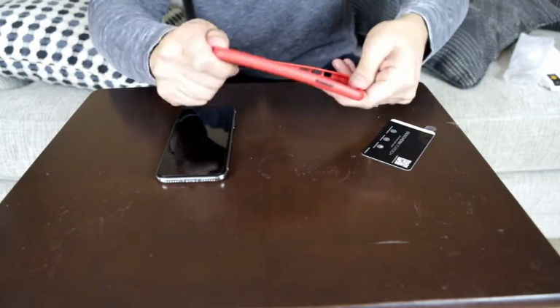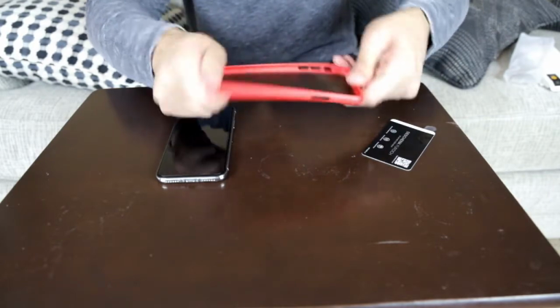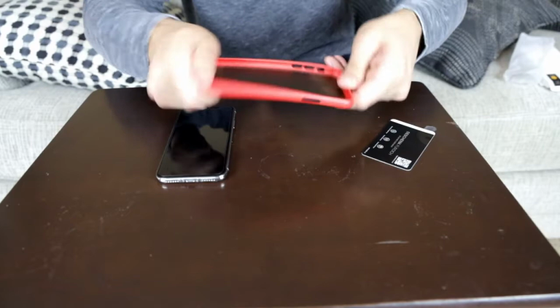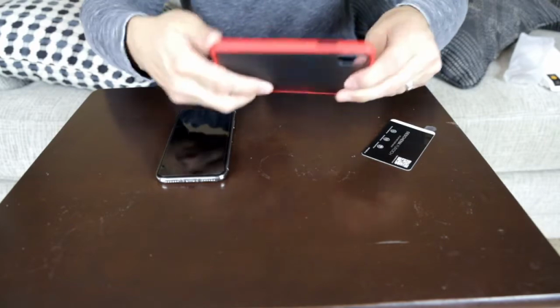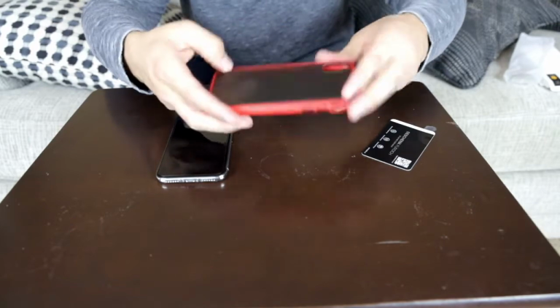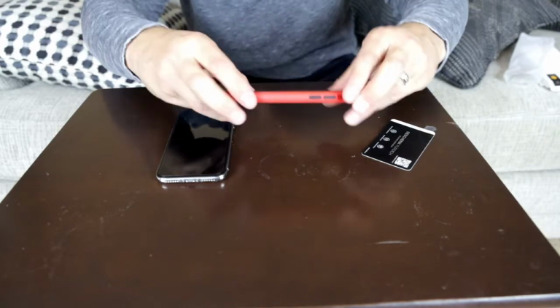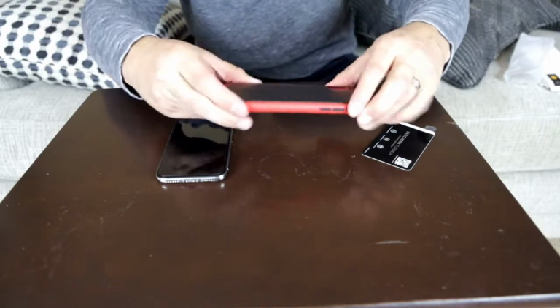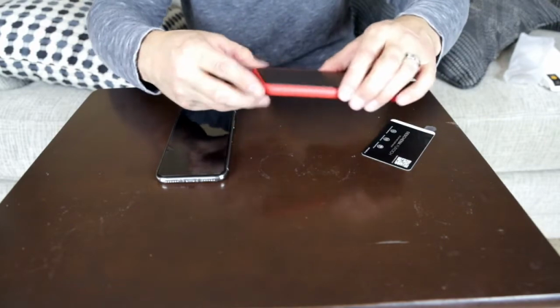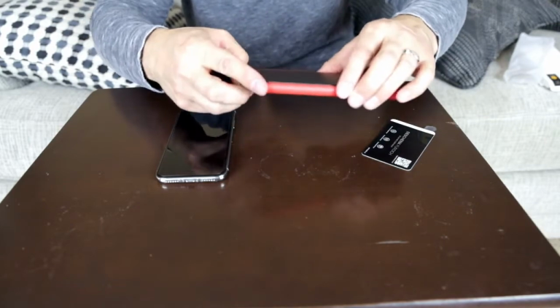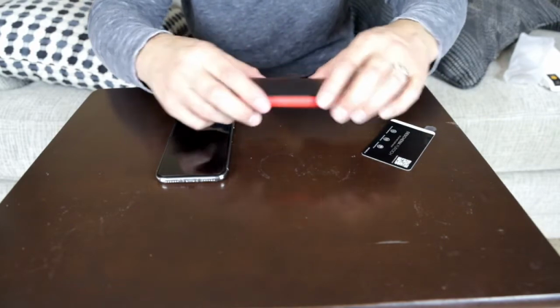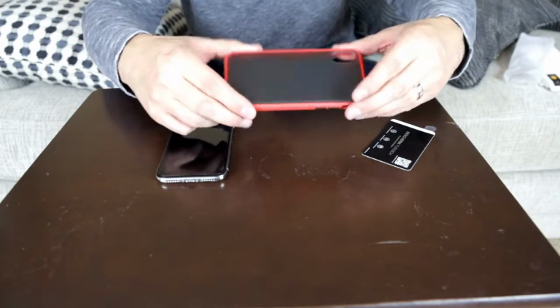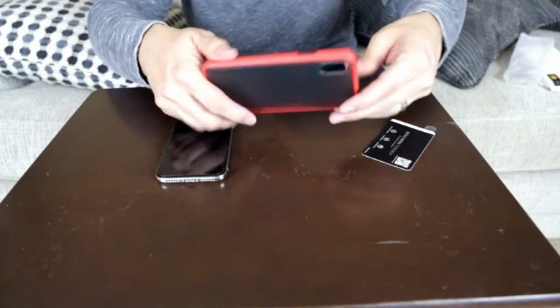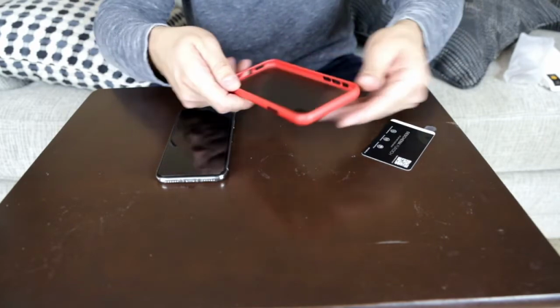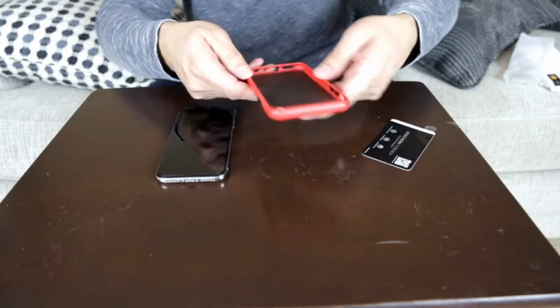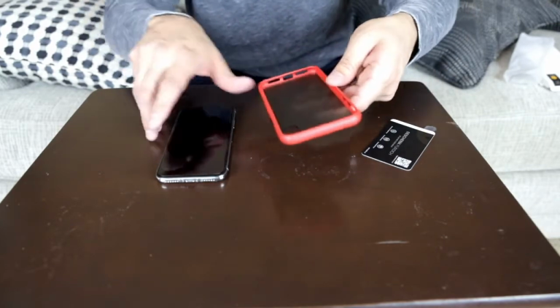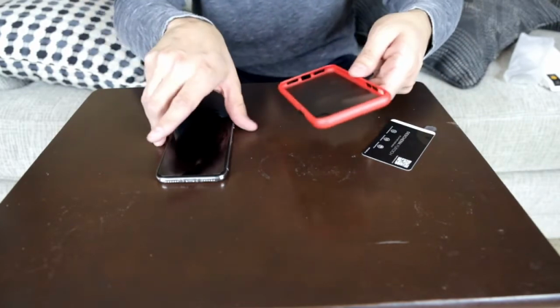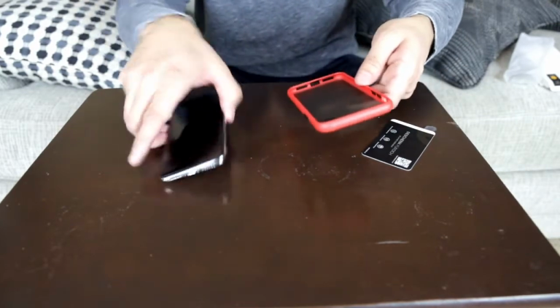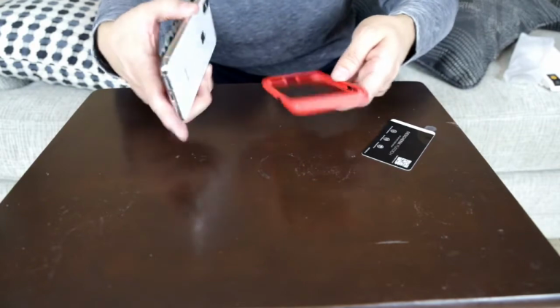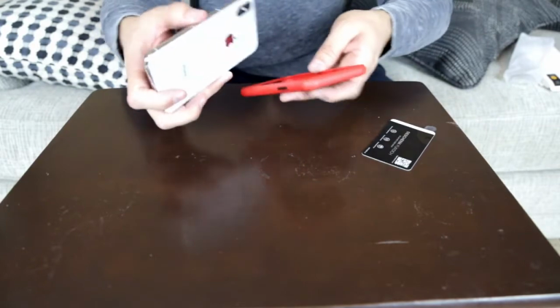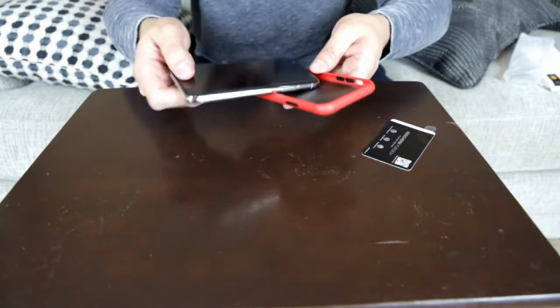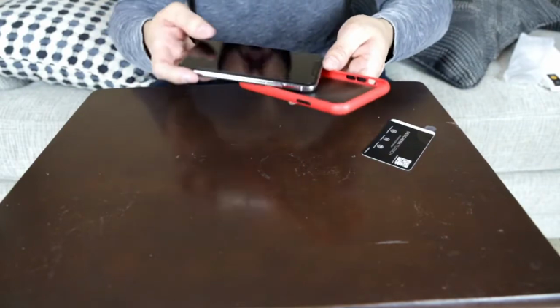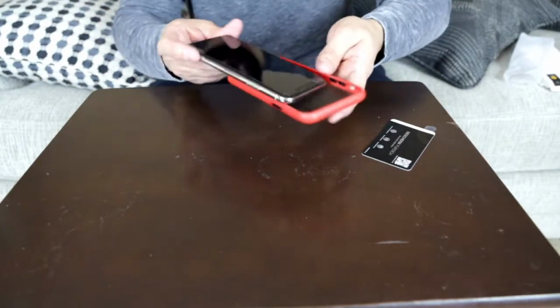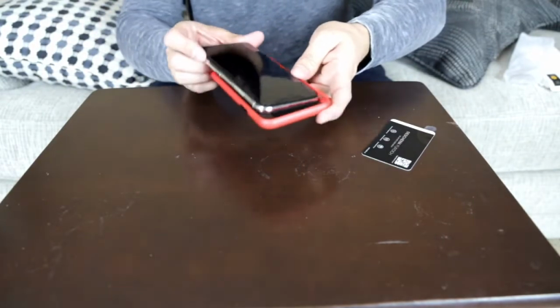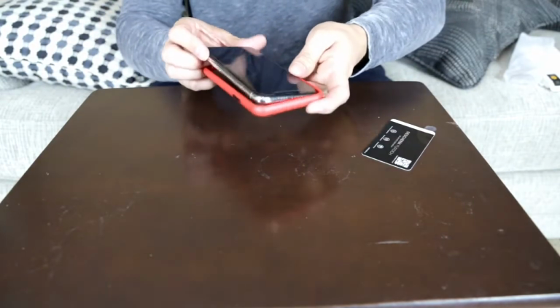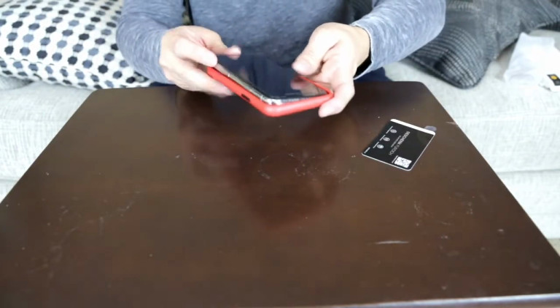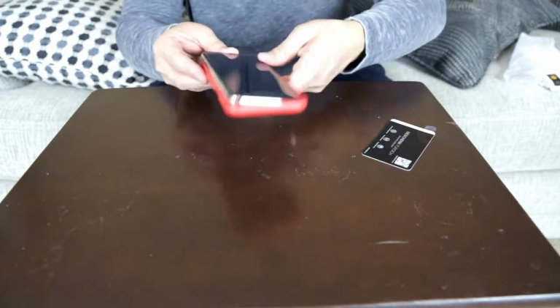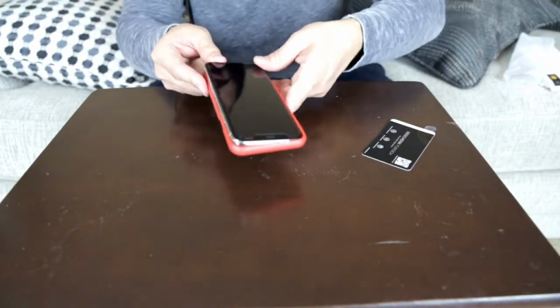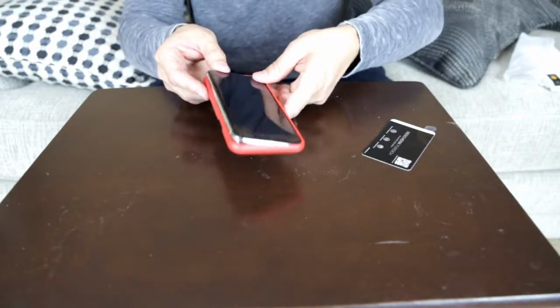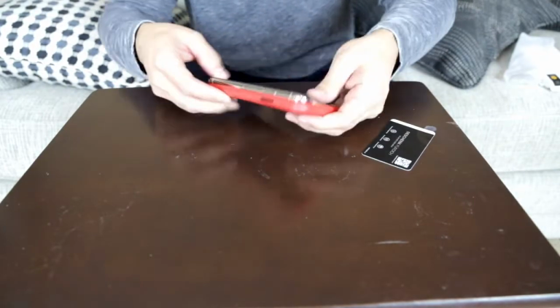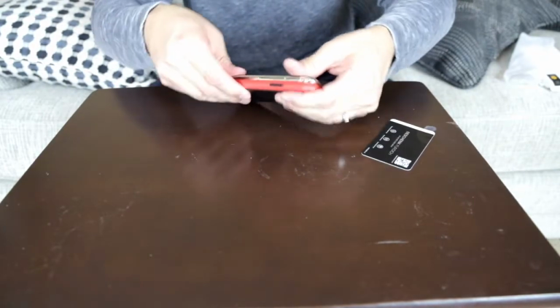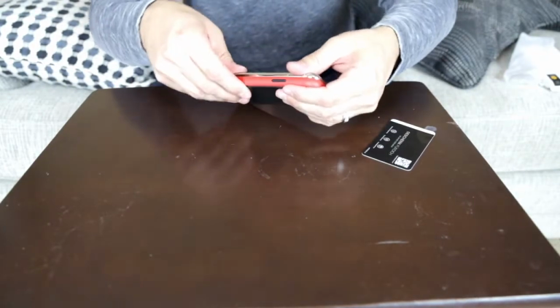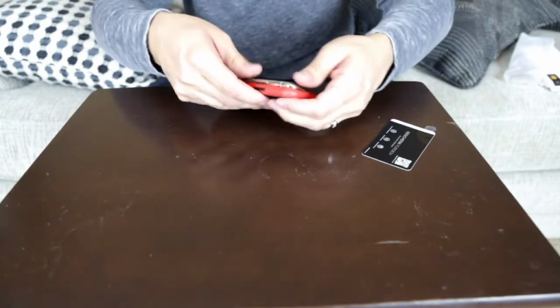I'm trying to move it right here and it's pretty sturdy, so it's shockproof. It has the shockproof edges and that's what I'm looking for. I want something nice and sturdy, and I want it red so I can tell it apart from my other cell phone.